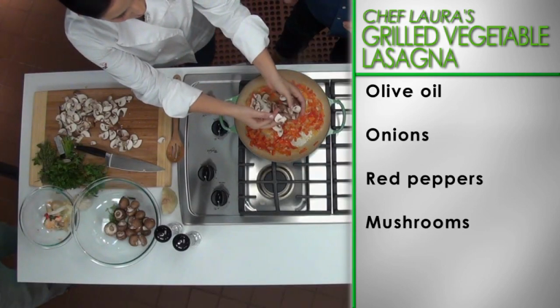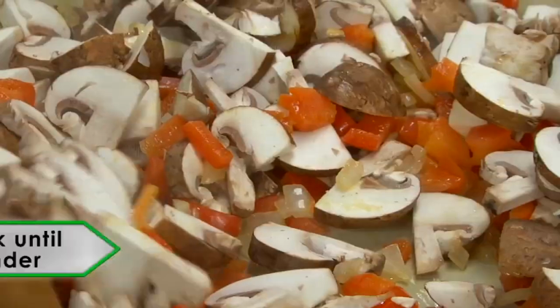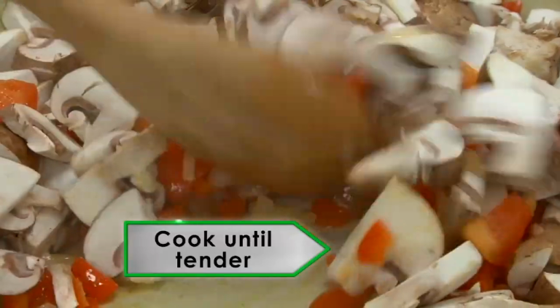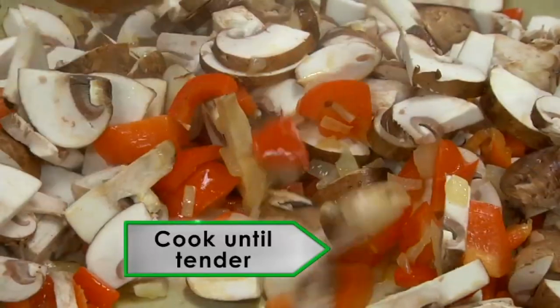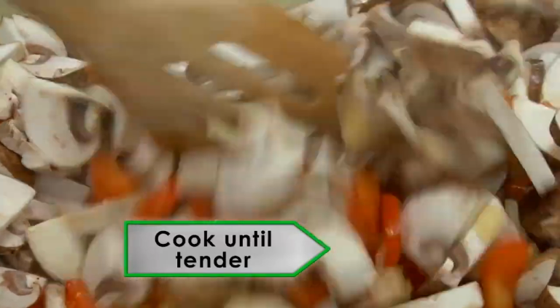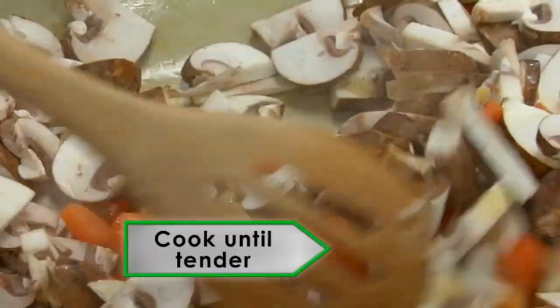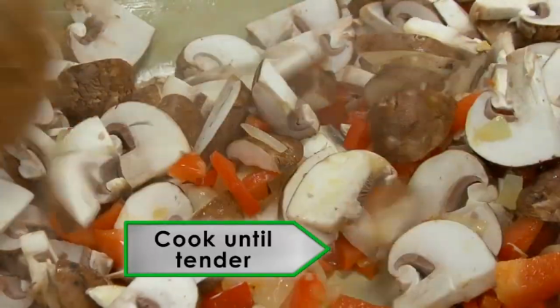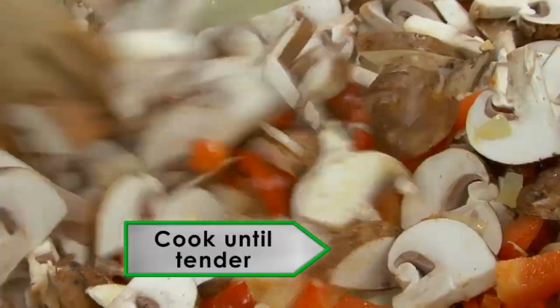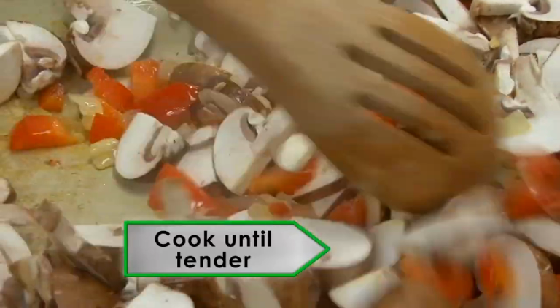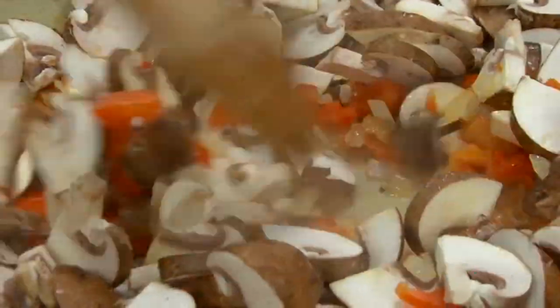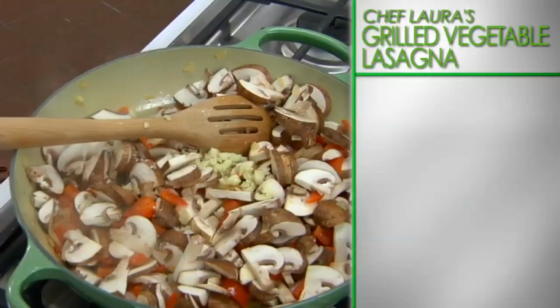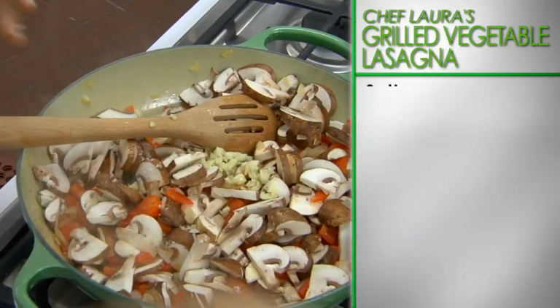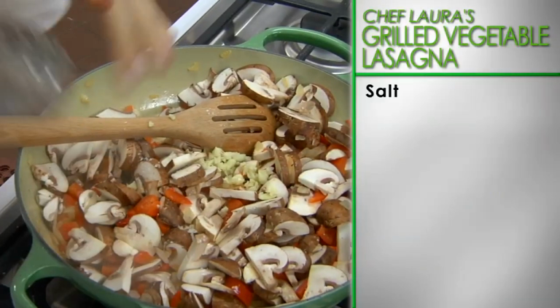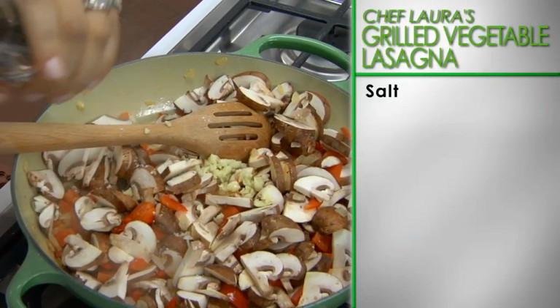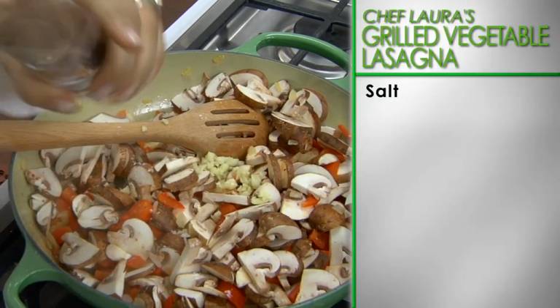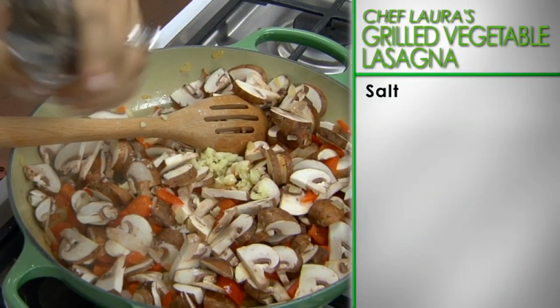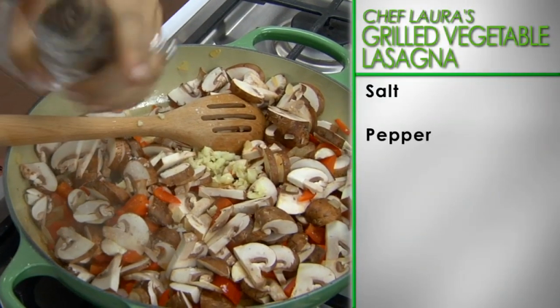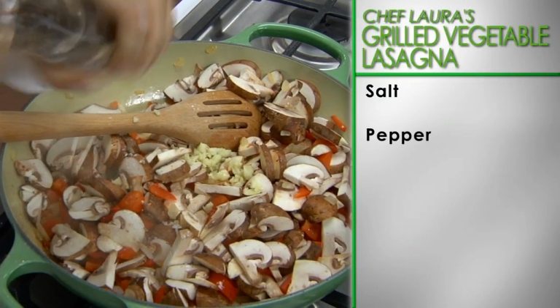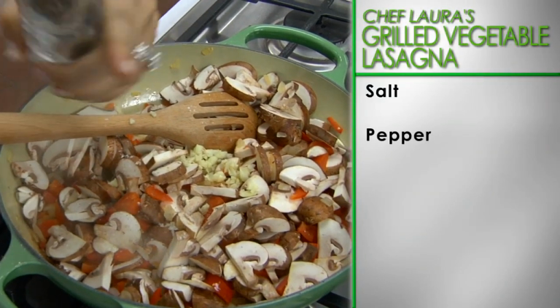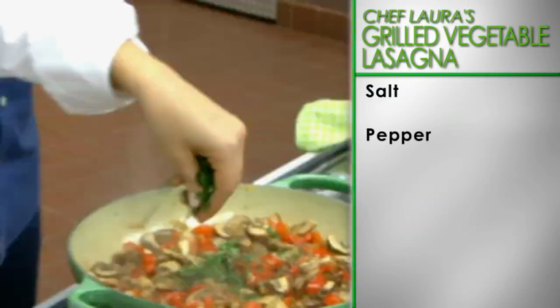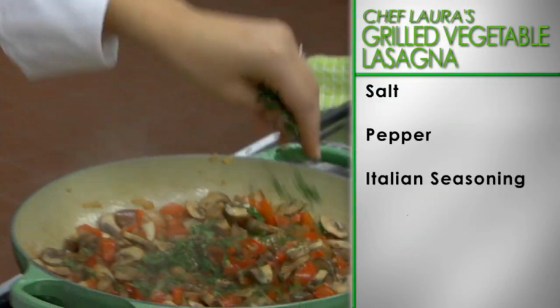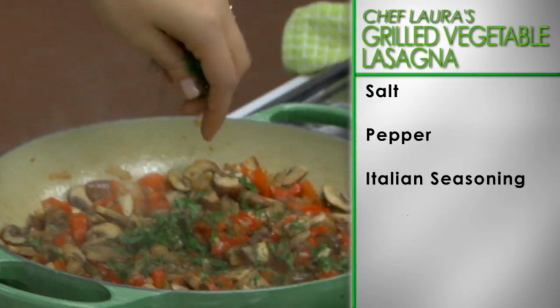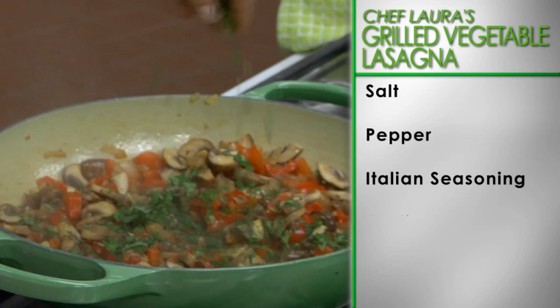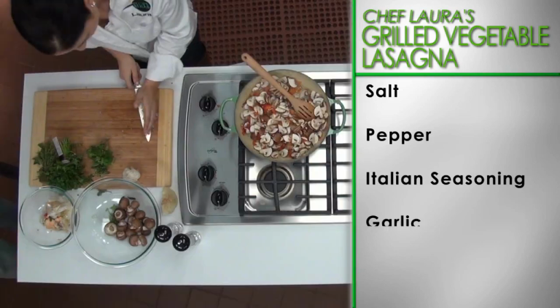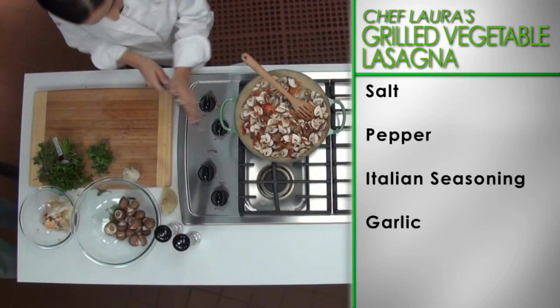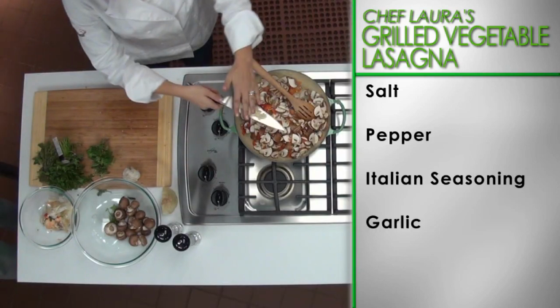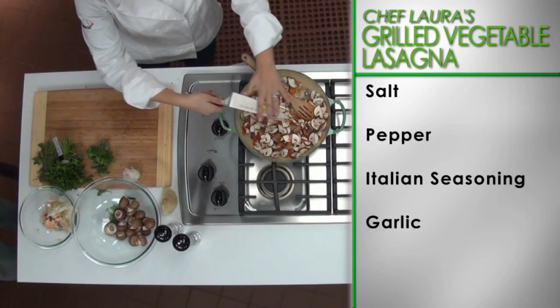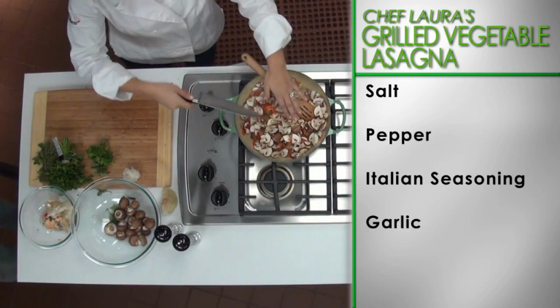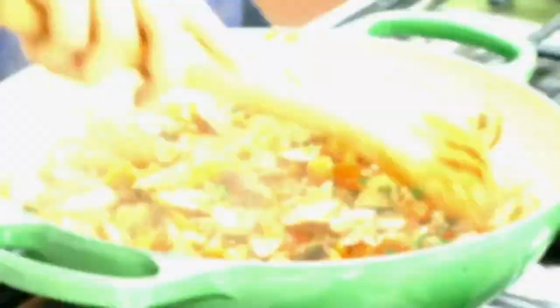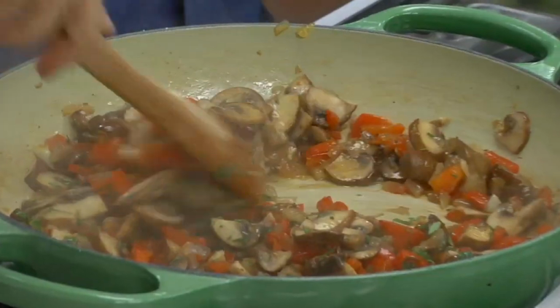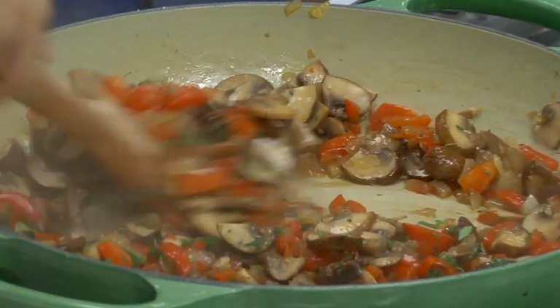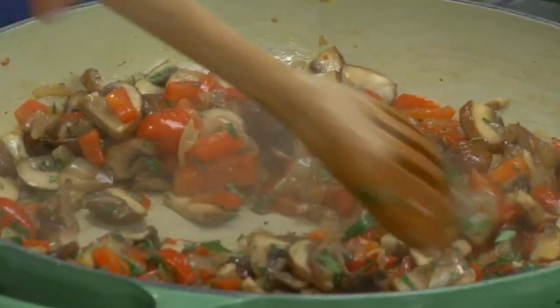Cook and stir until the vegetables become tender. Season with salt, pepper, and Italian seasoning. Then add the garlic and stir to fully combine.